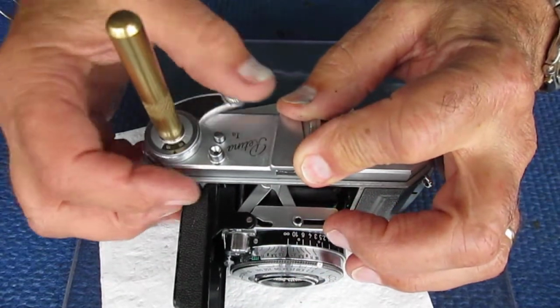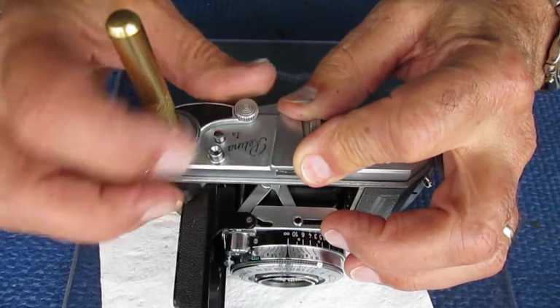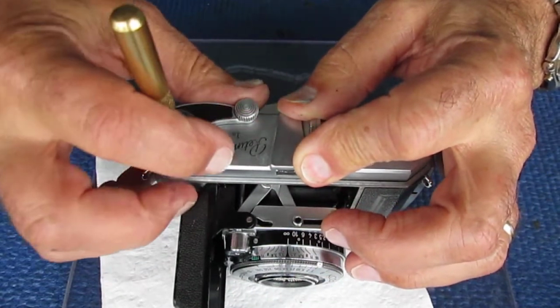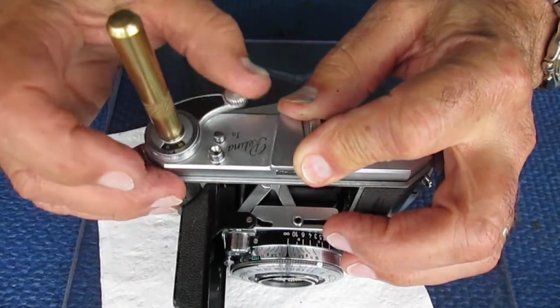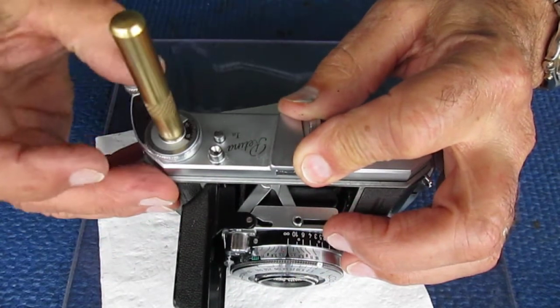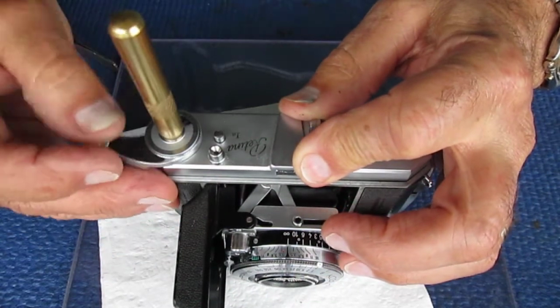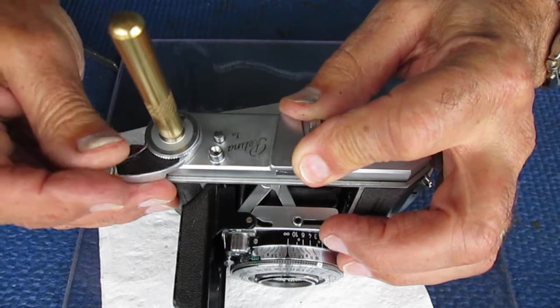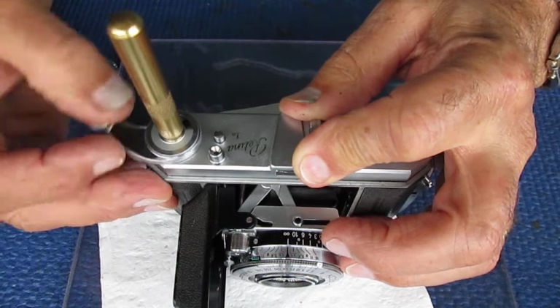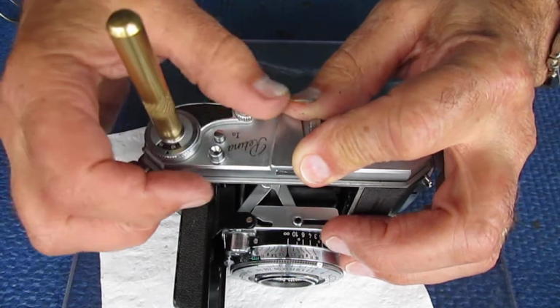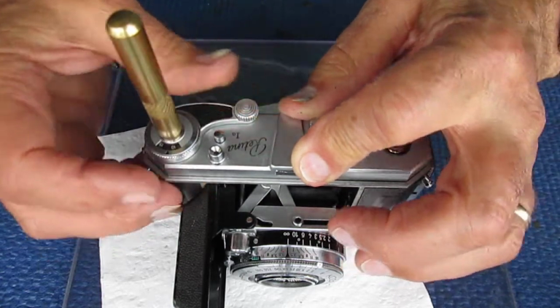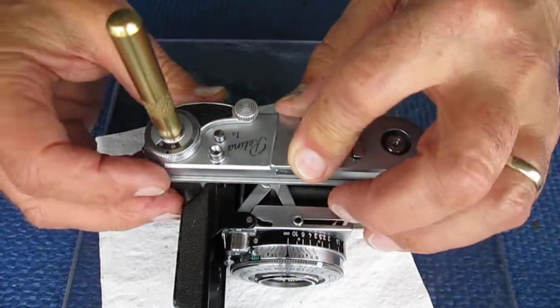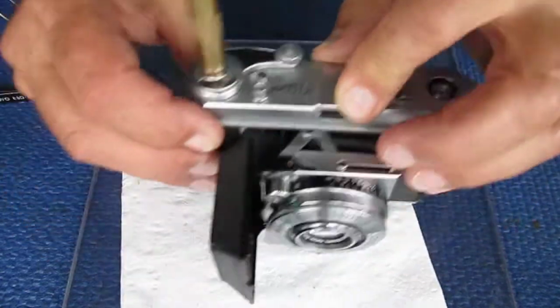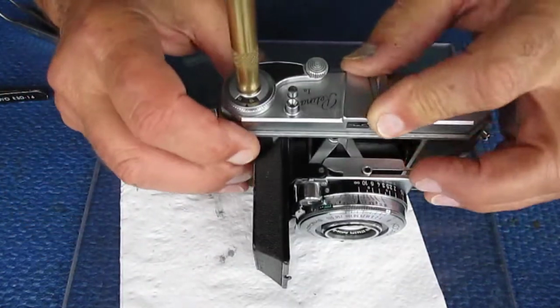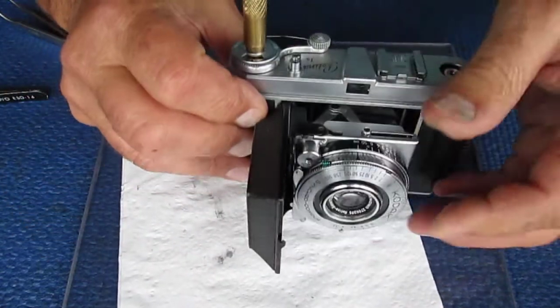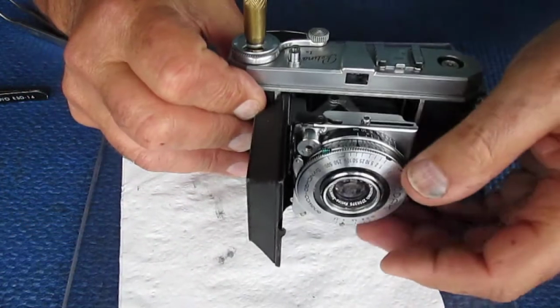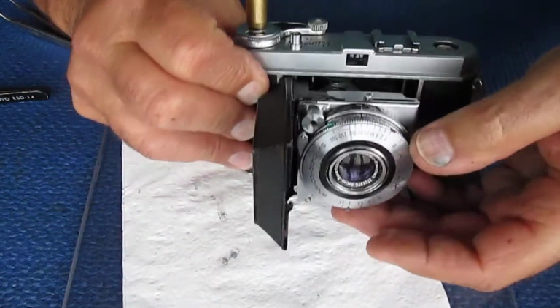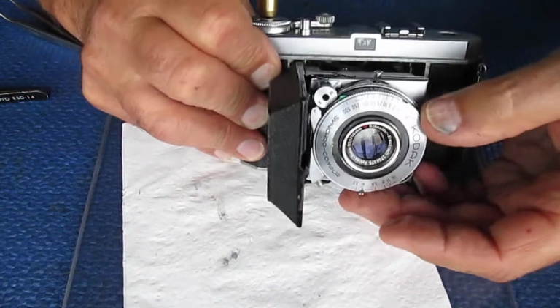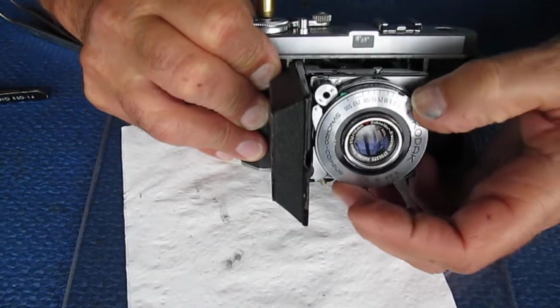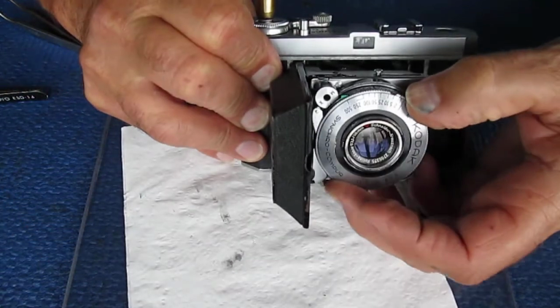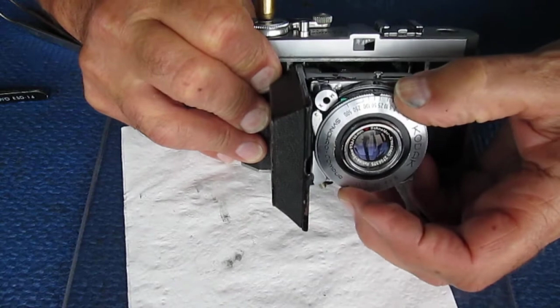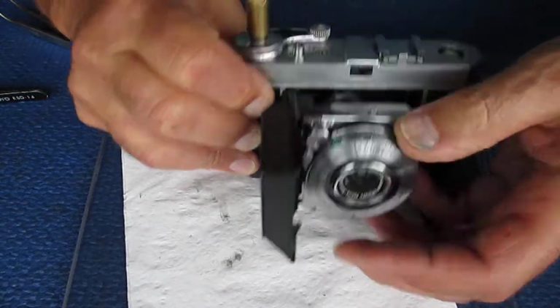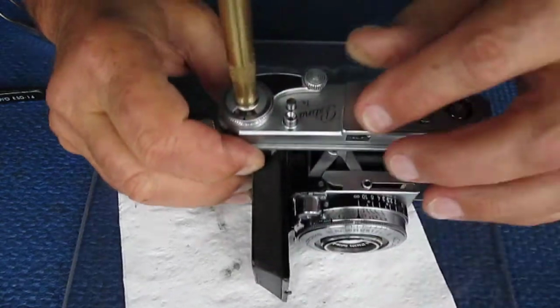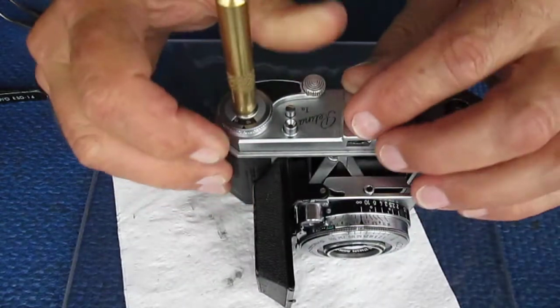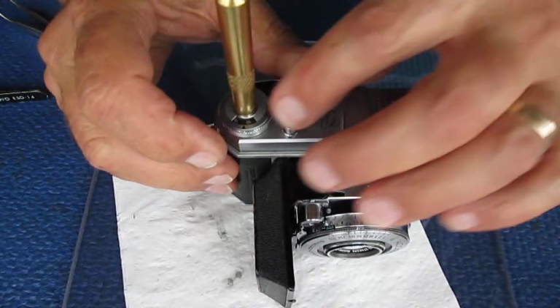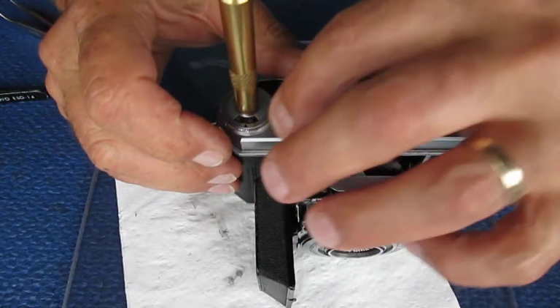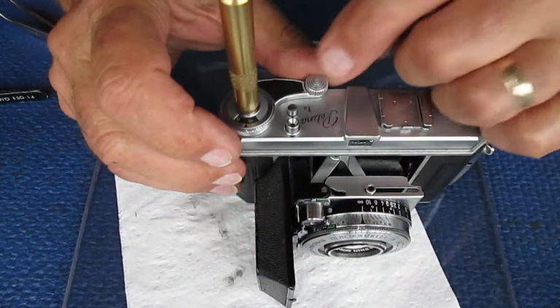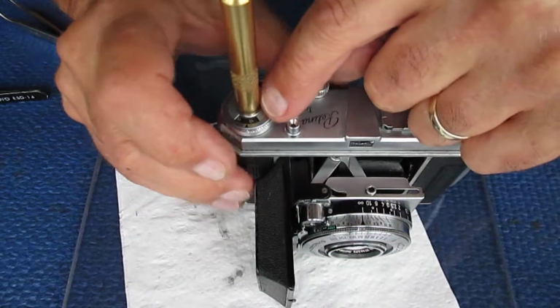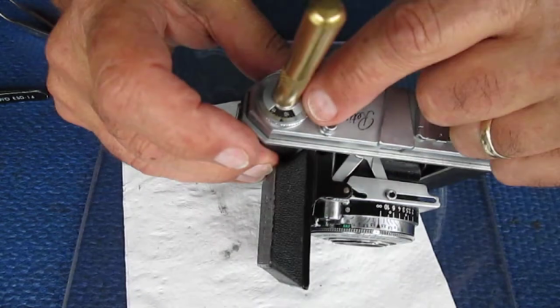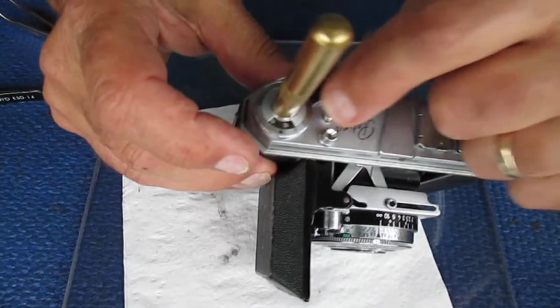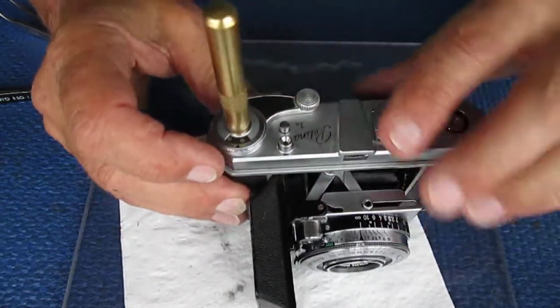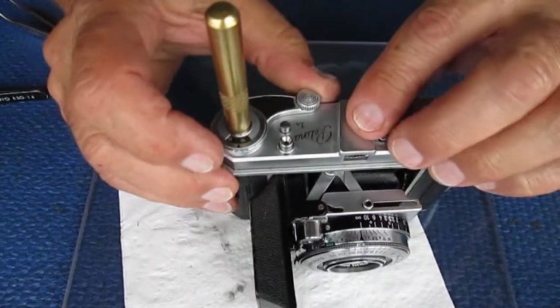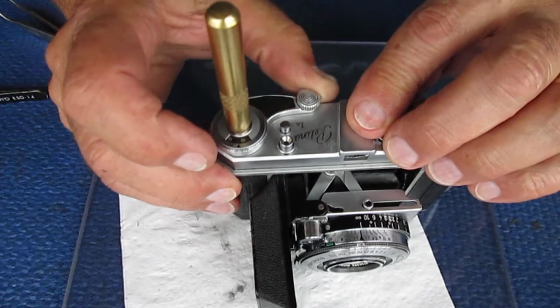Swing the advance lever. What I'm watching for is the film — turn the shutter speed to something quicker and look. What I'm watching for is the counter advancing.